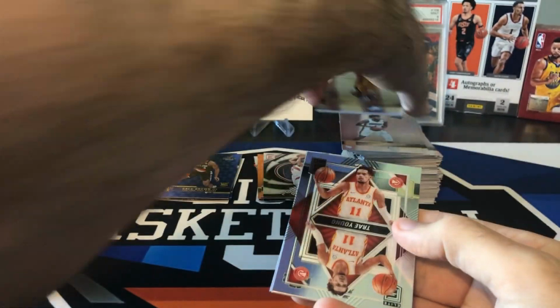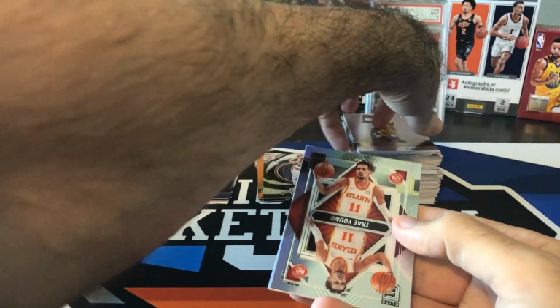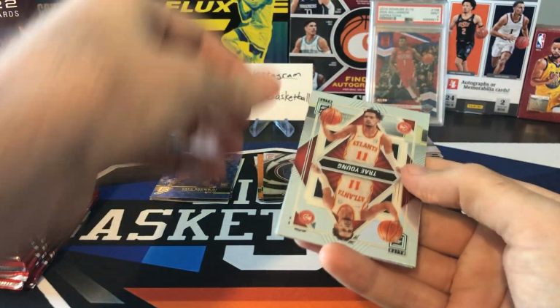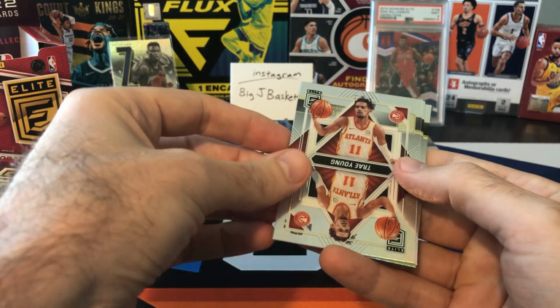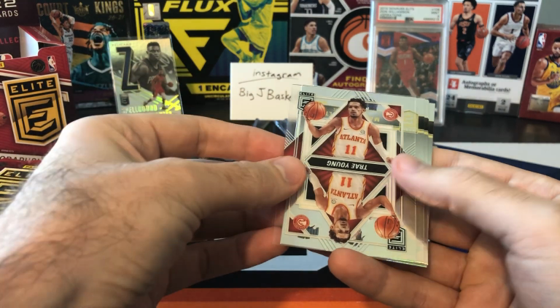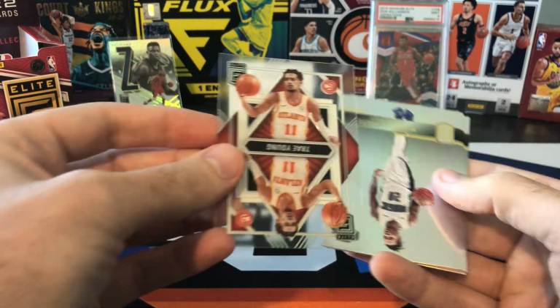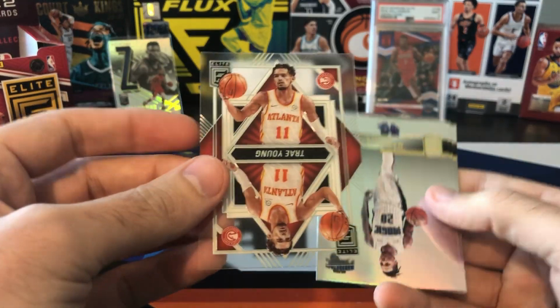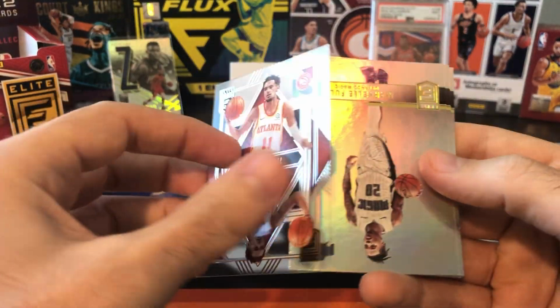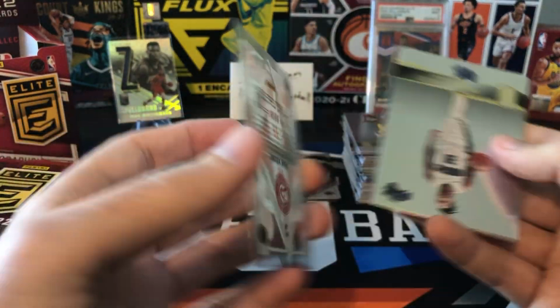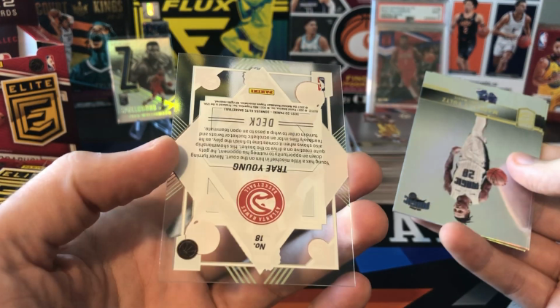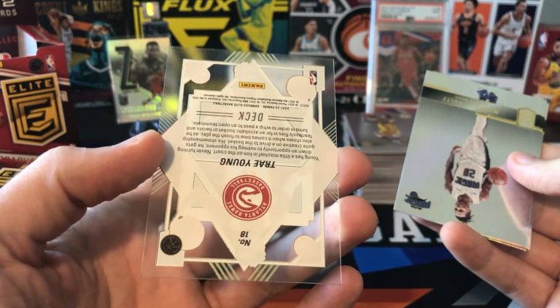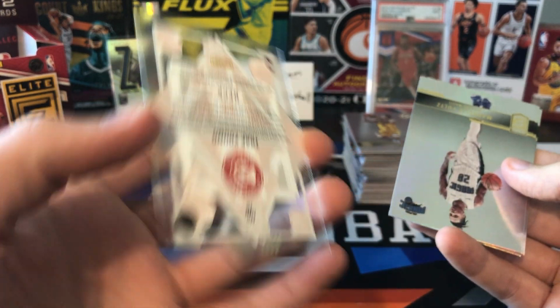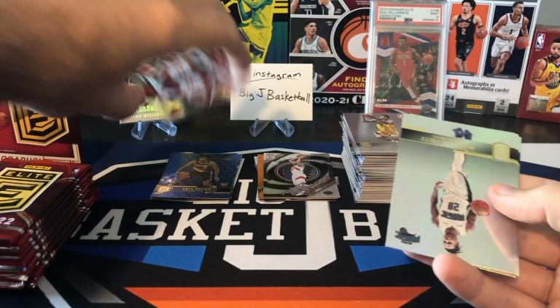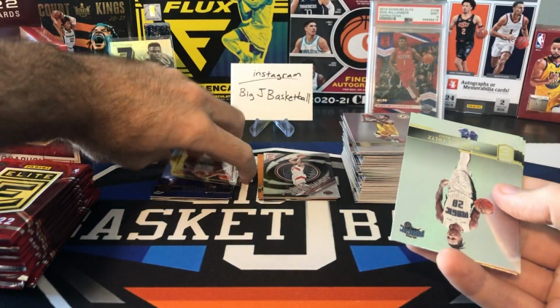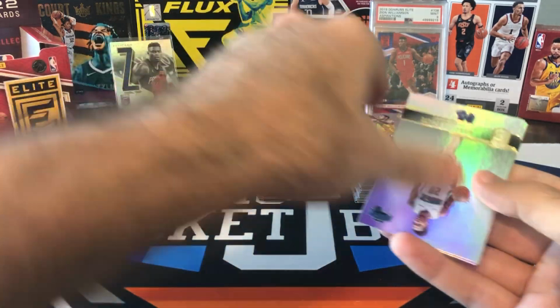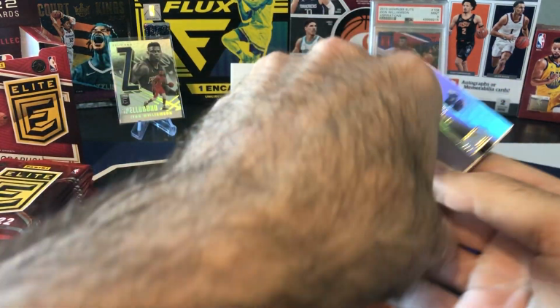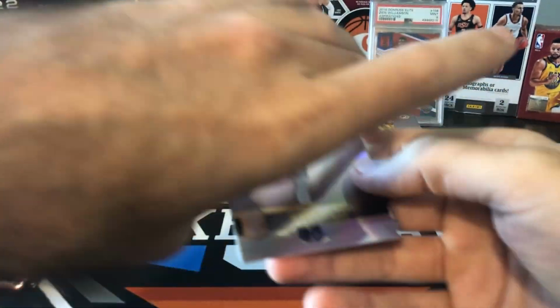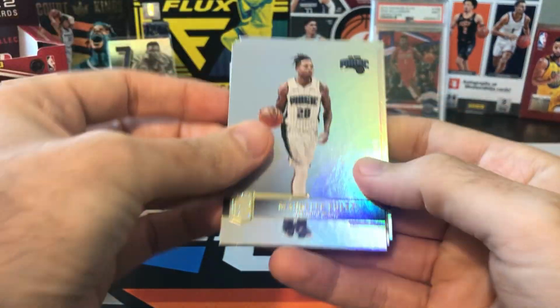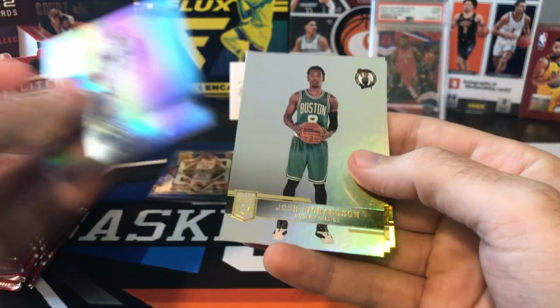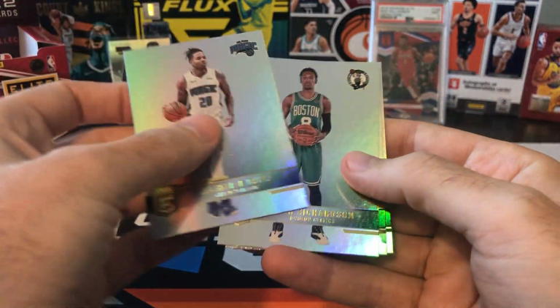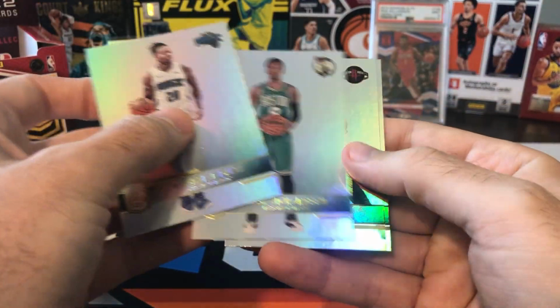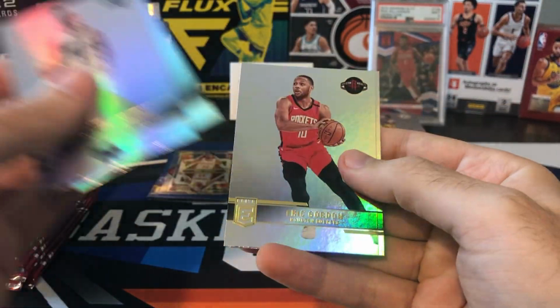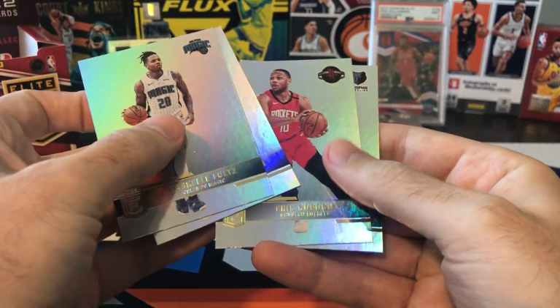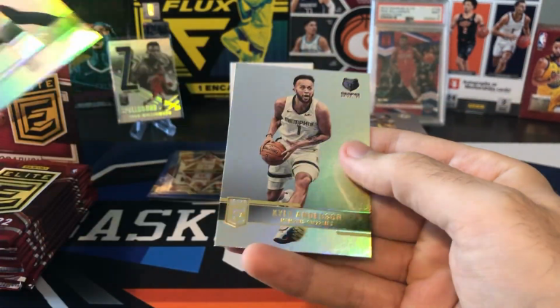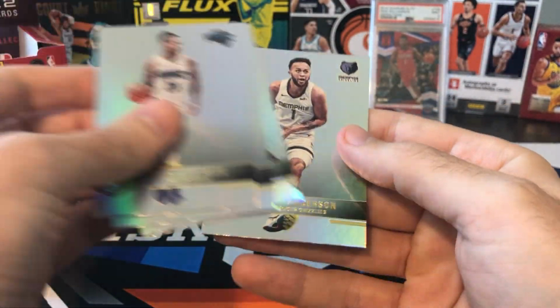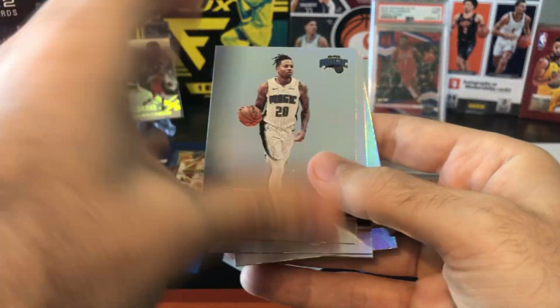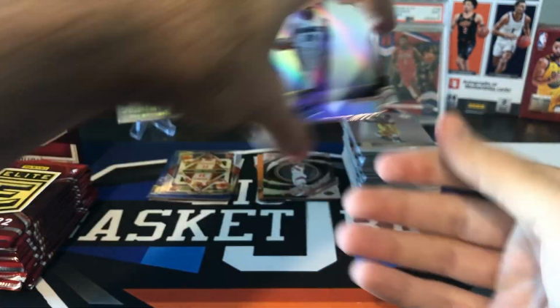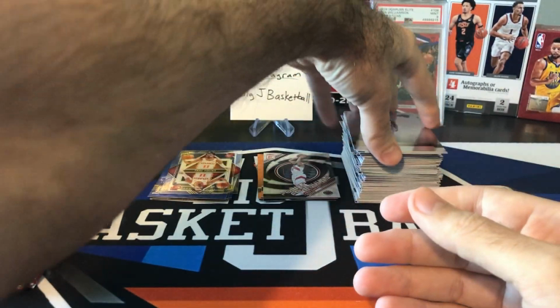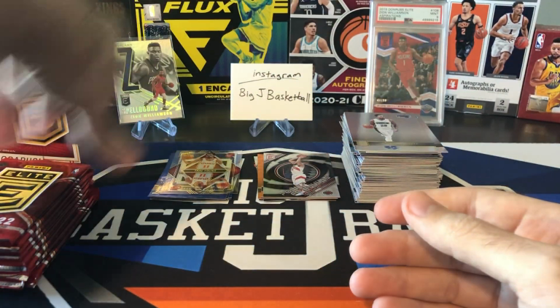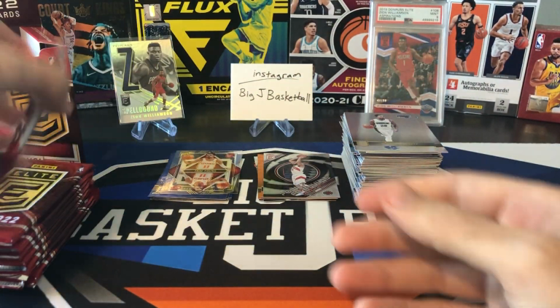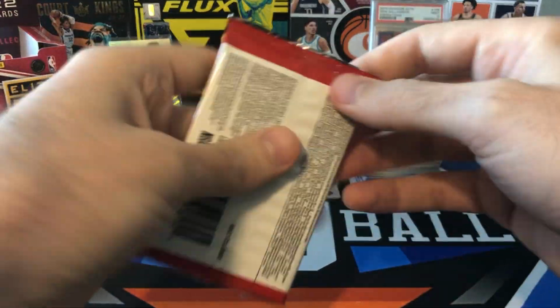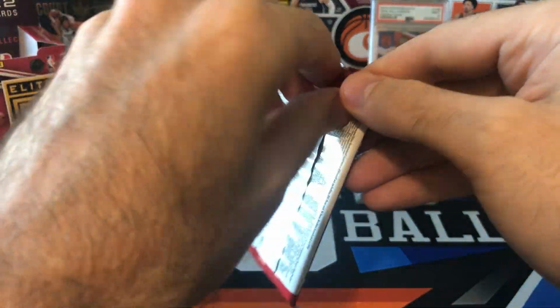Oh, there's another acetate from that Deck set — this one is going to be Trey Young. Very cool. Fultz, Josh Richardson, Eric Gordon, and Kyle Anderson.